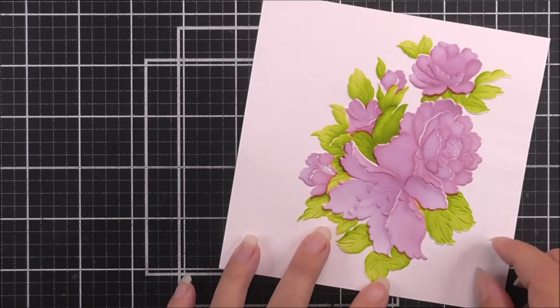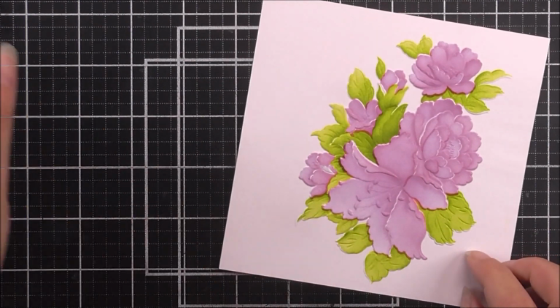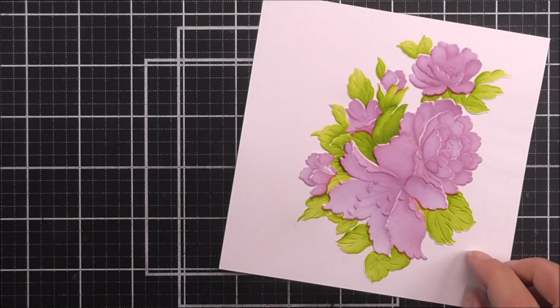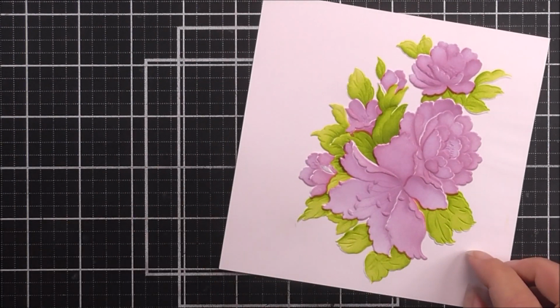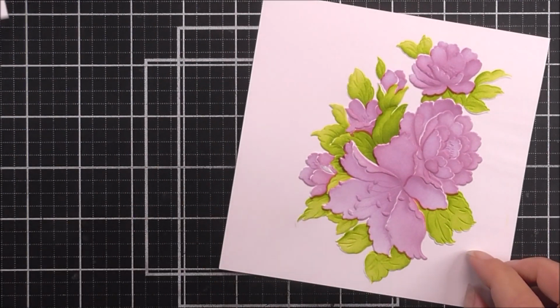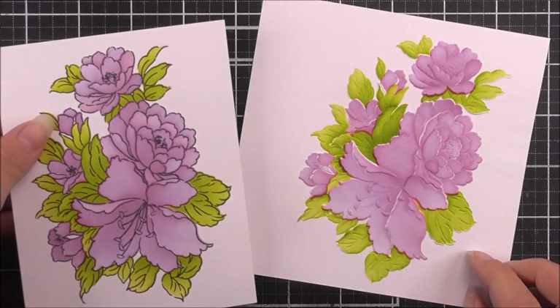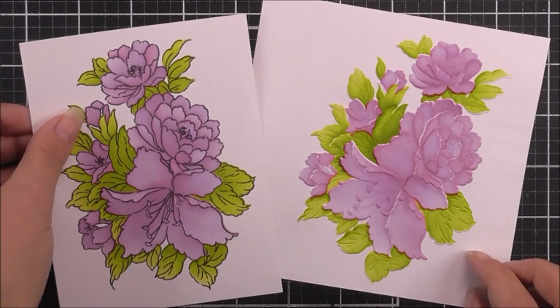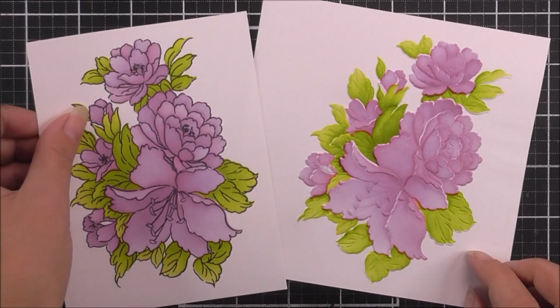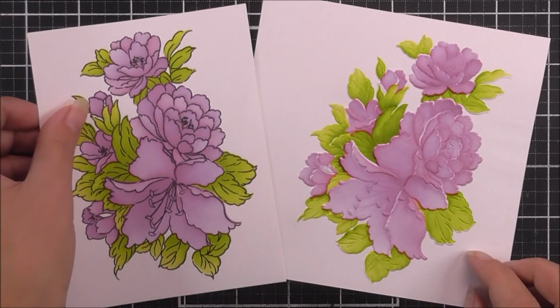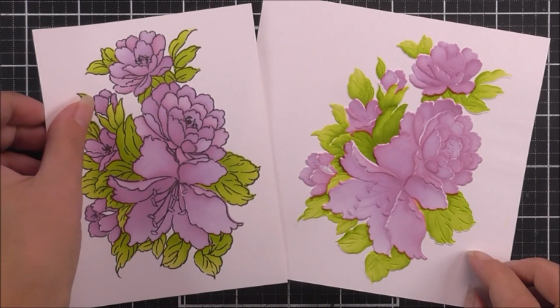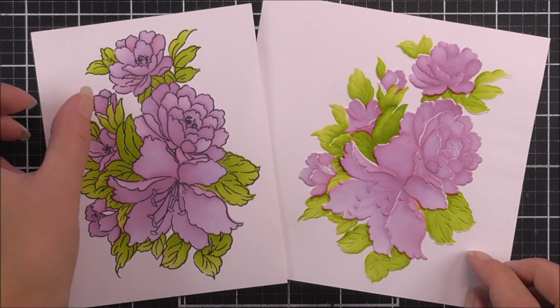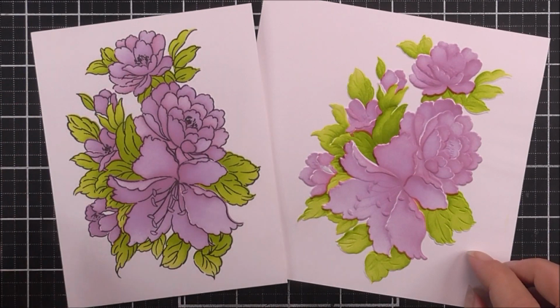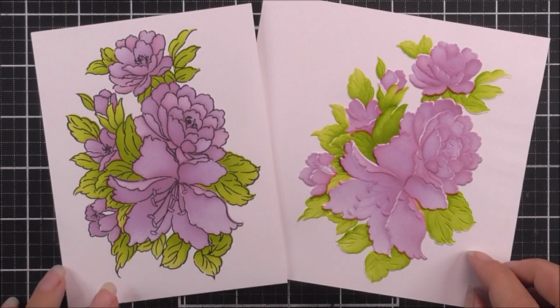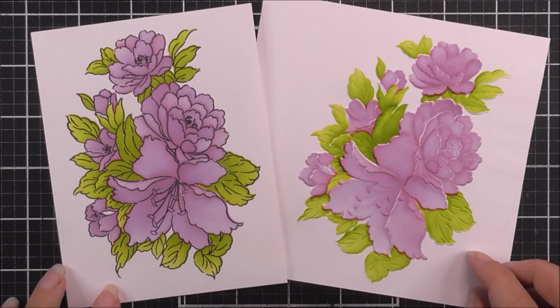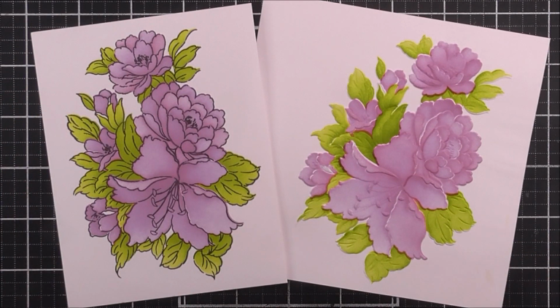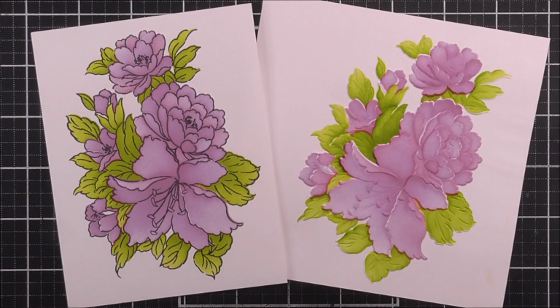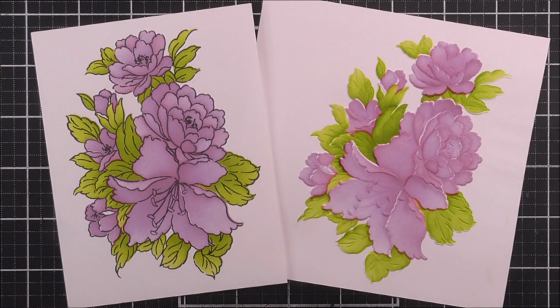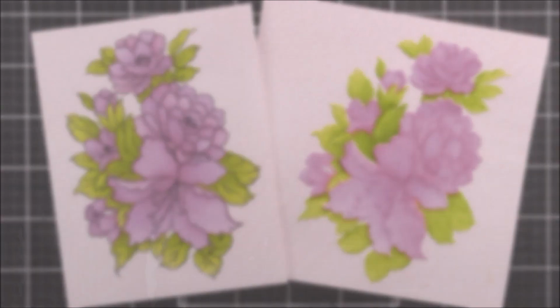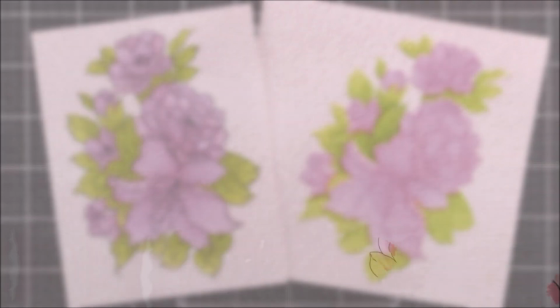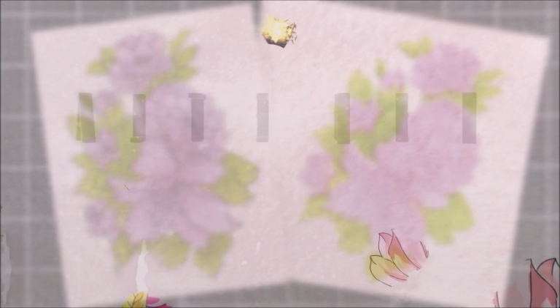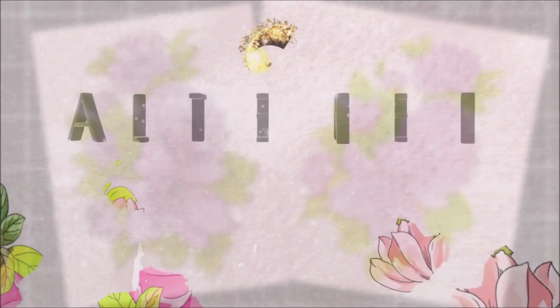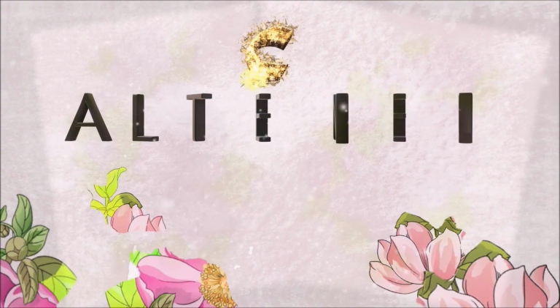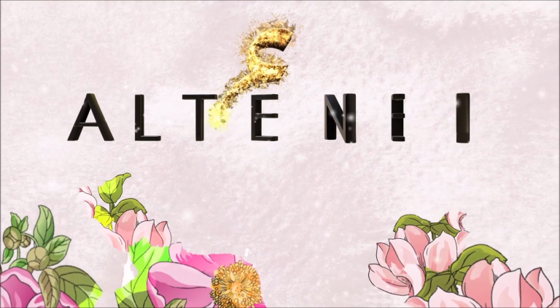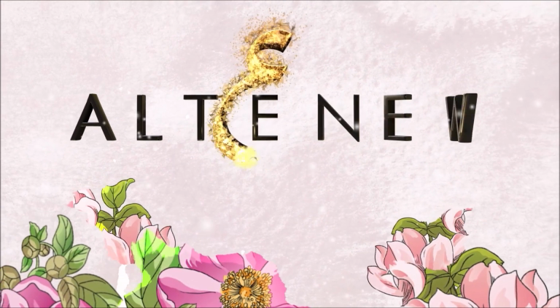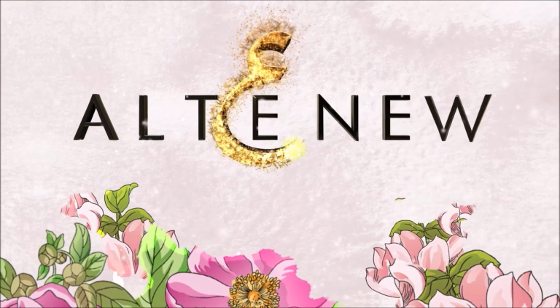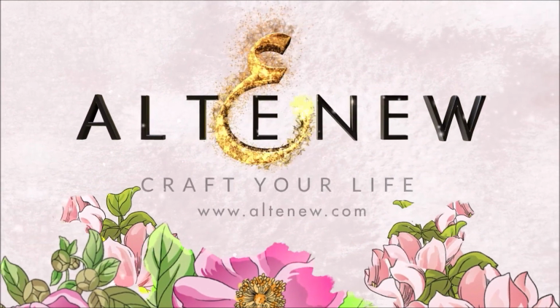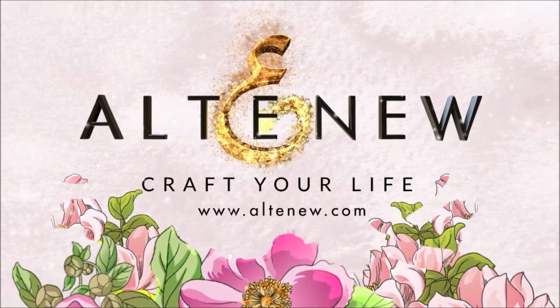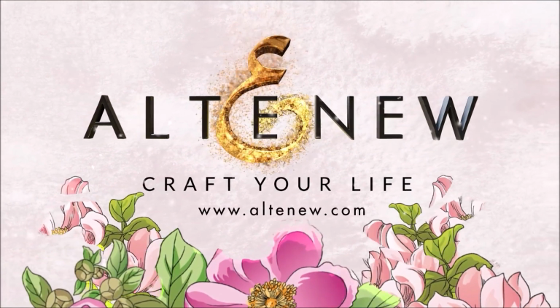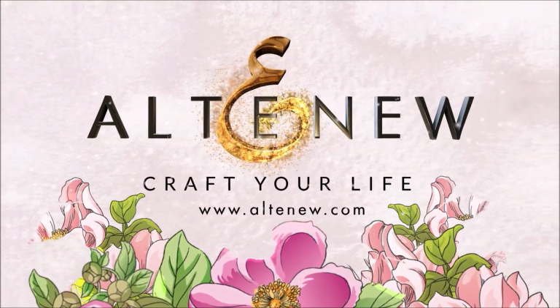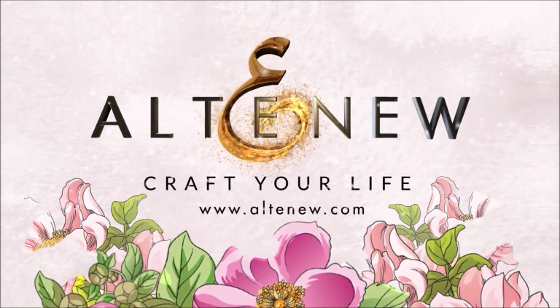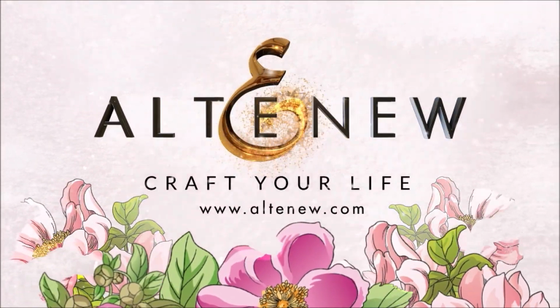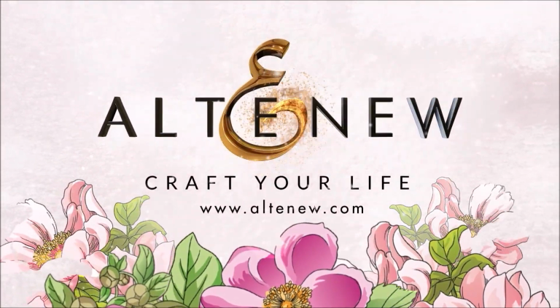So we have the 3D embossed image and the stamped image here. We really do hope this video helps. Thank you so much for watching and we'll see you again really soon. Bye bye!